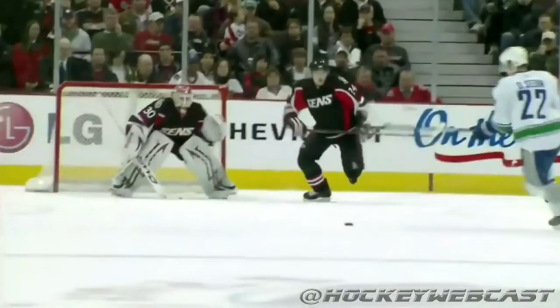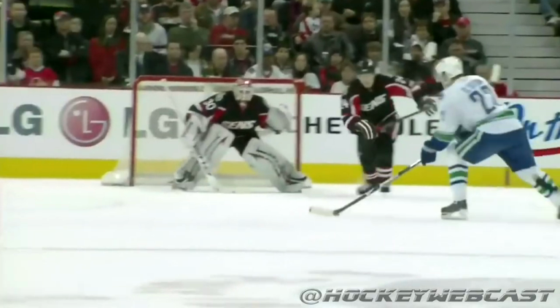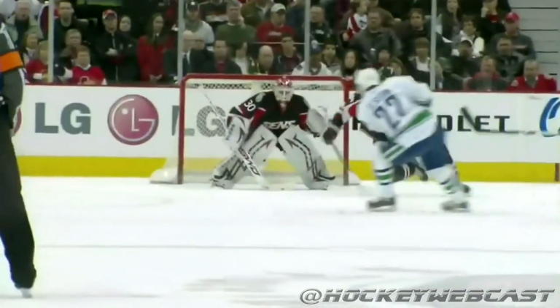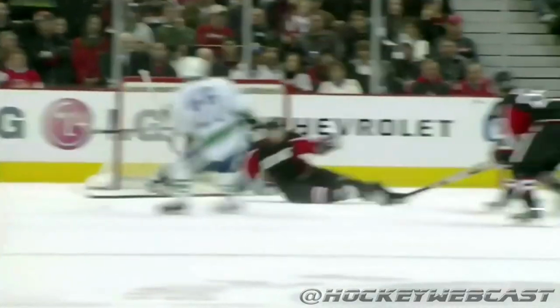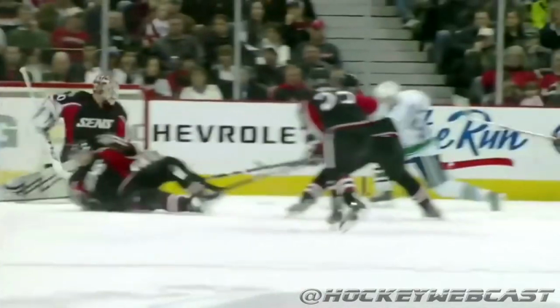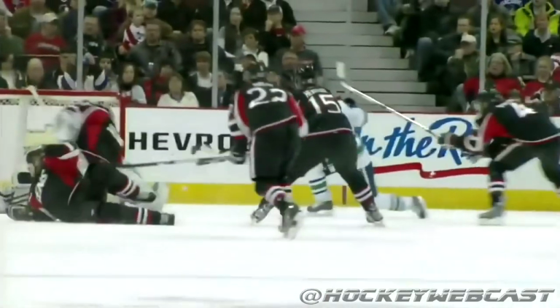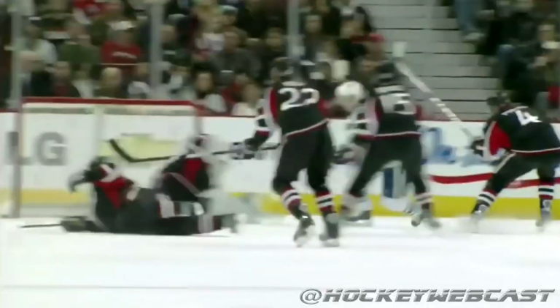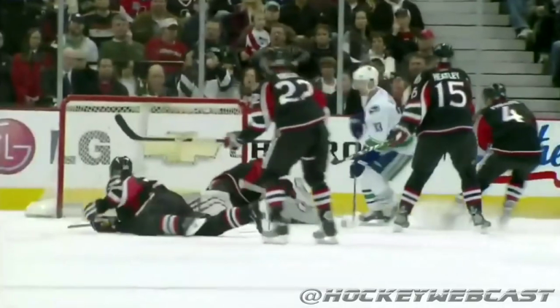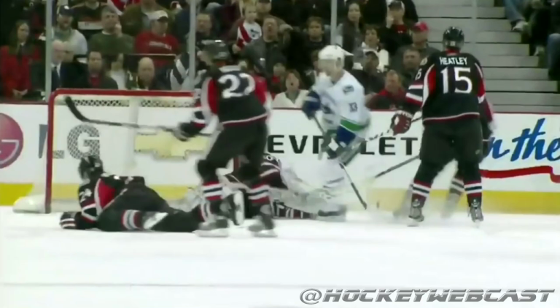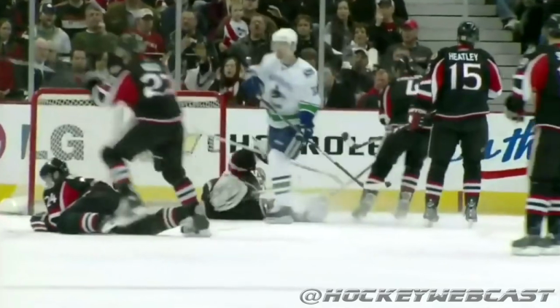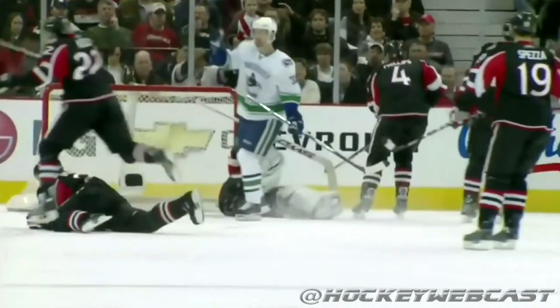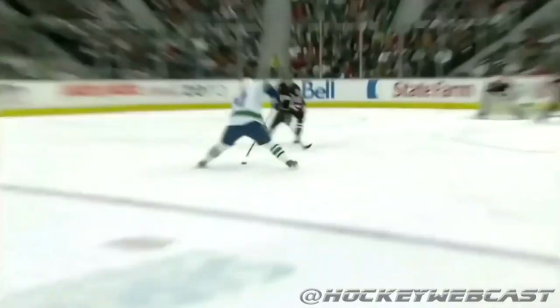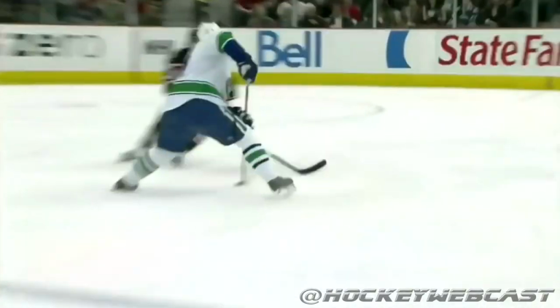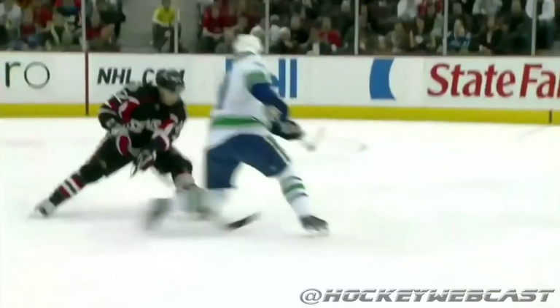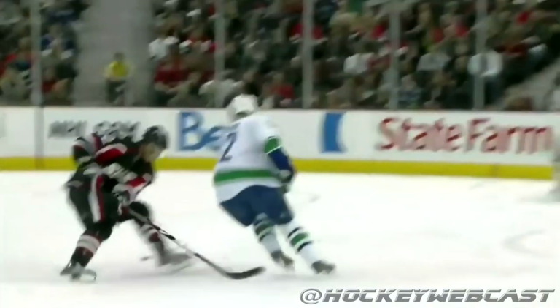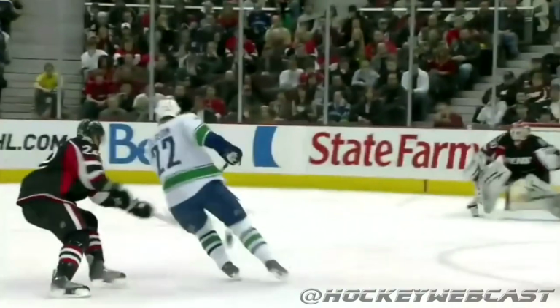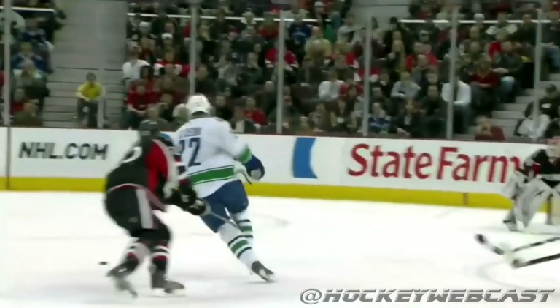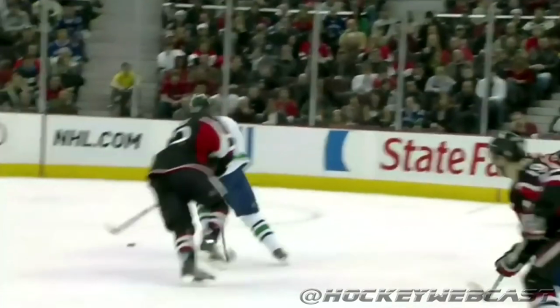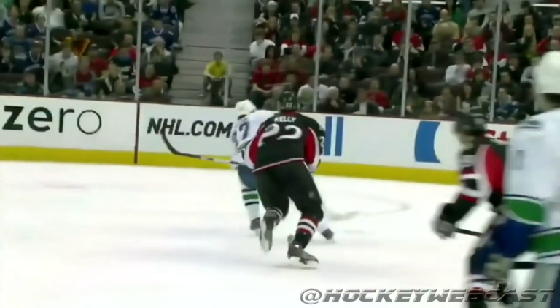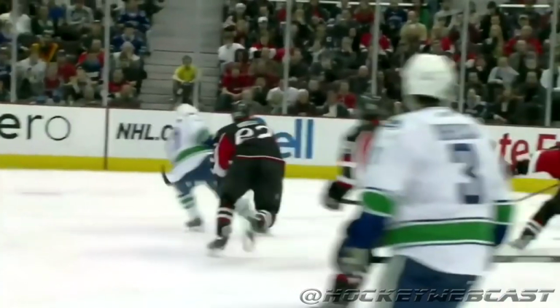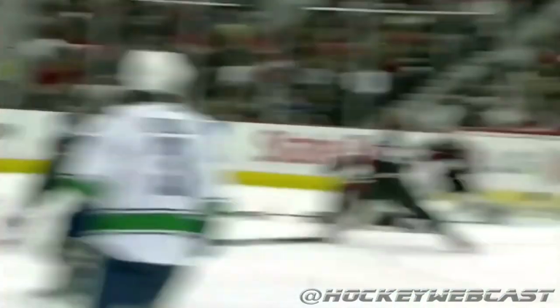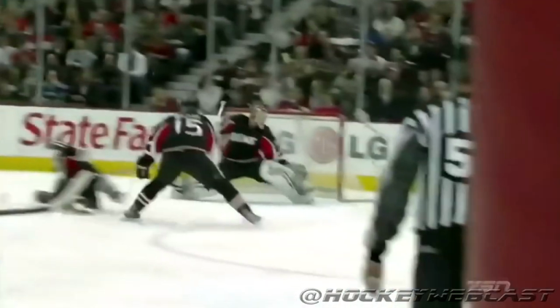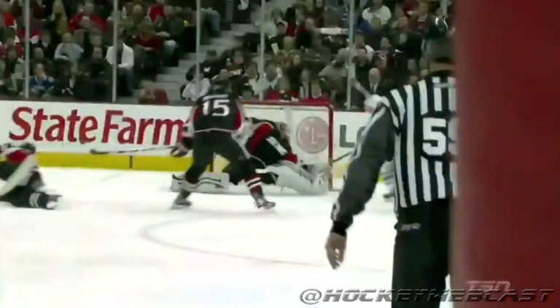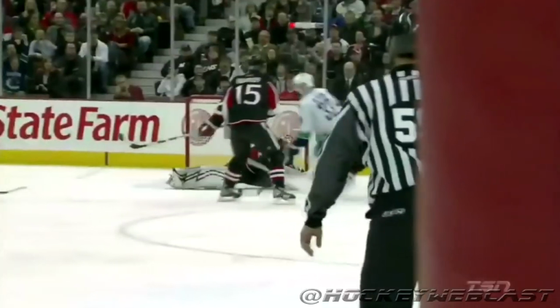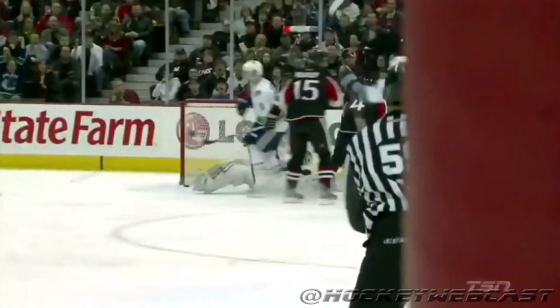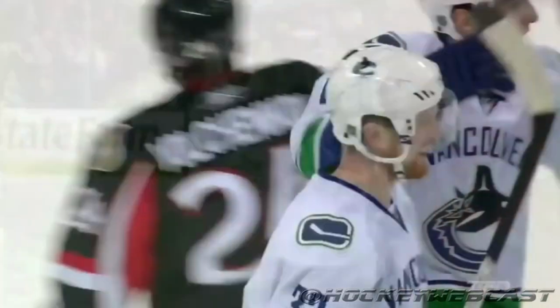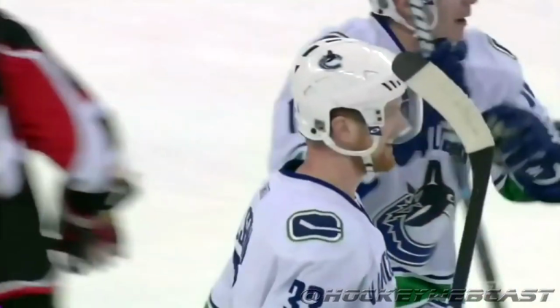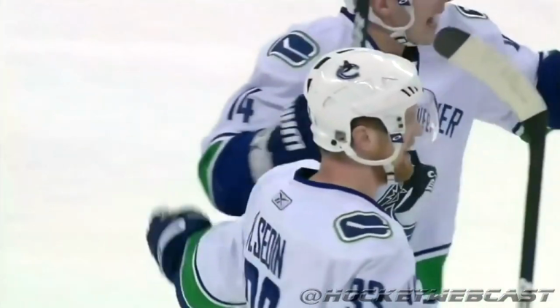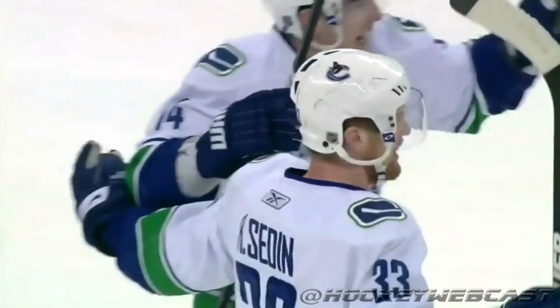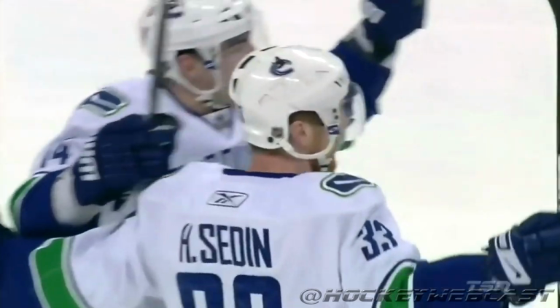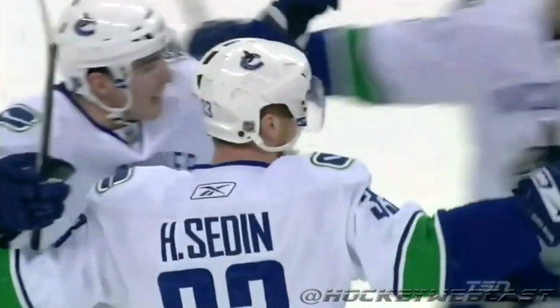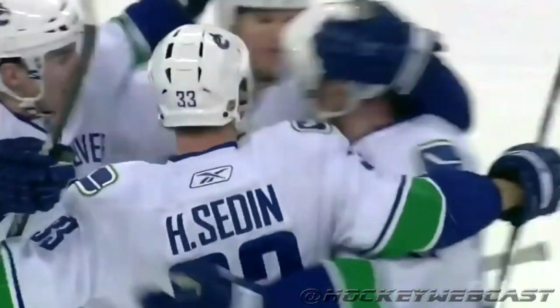I don't know, when they move the puck like this, you want them on your team. I do know that. Oh my goodness.